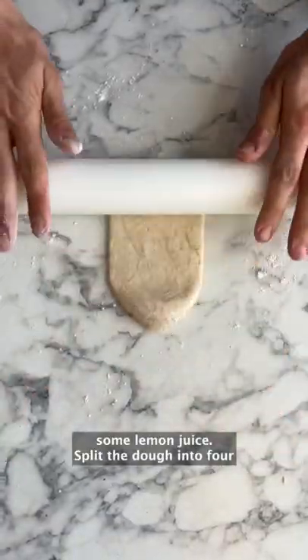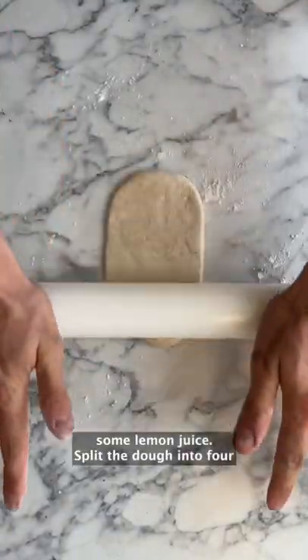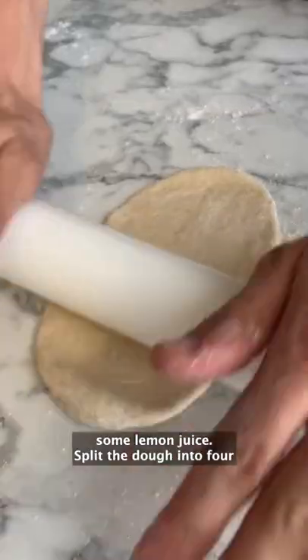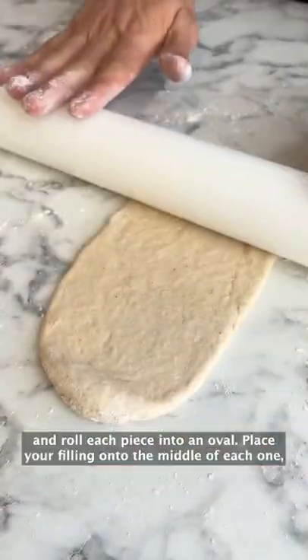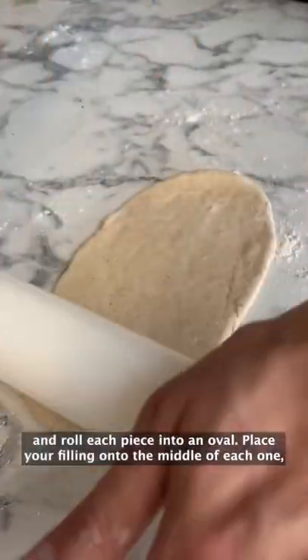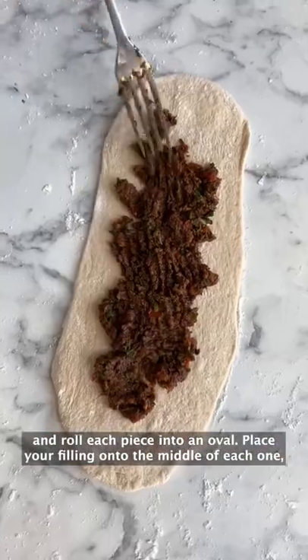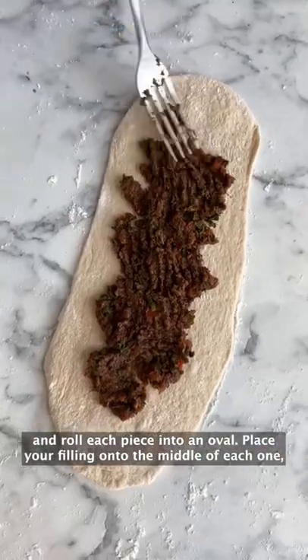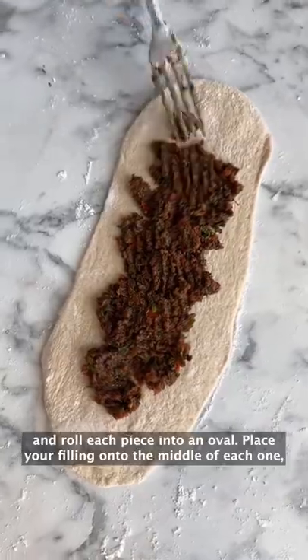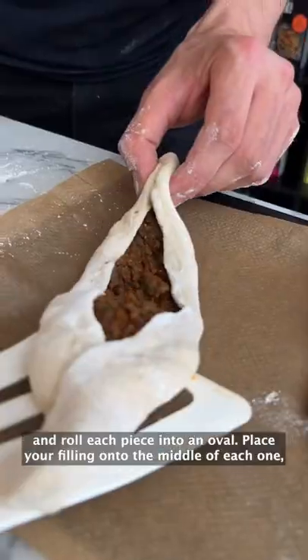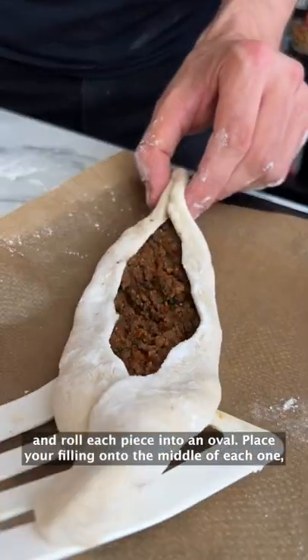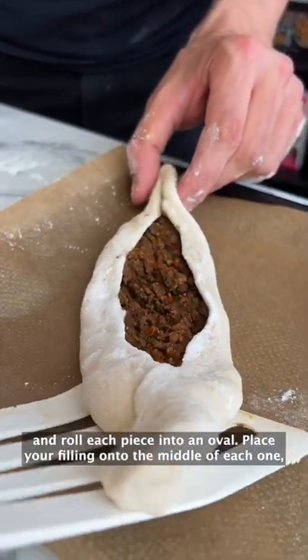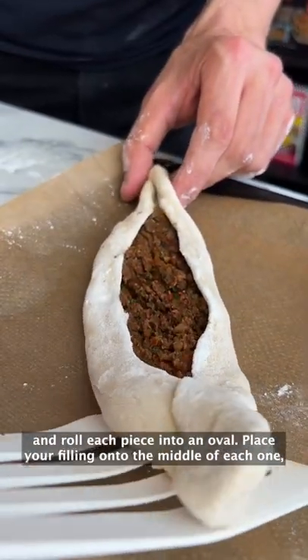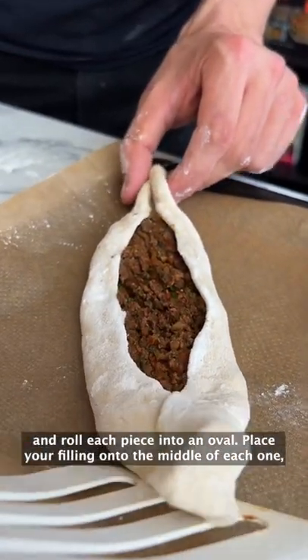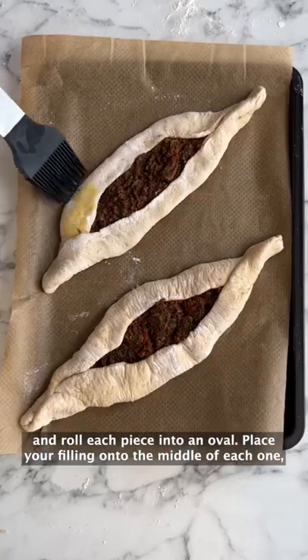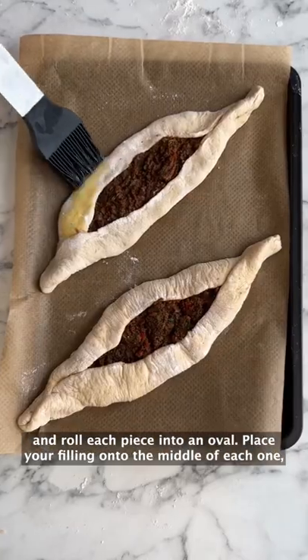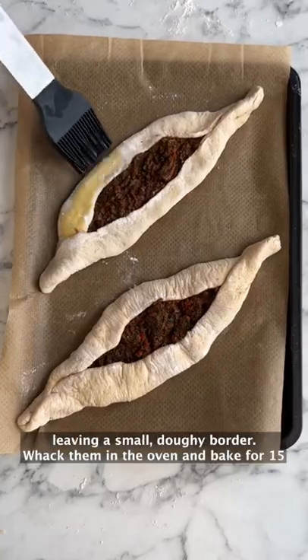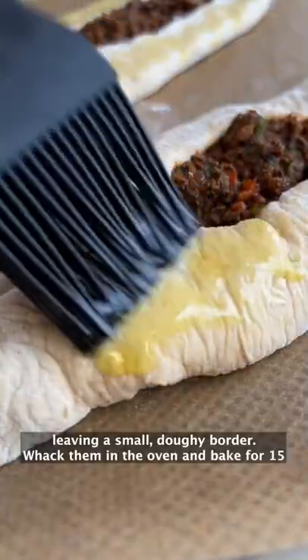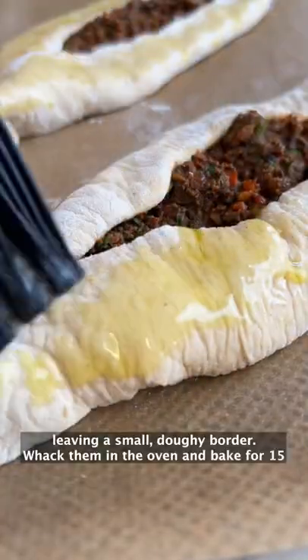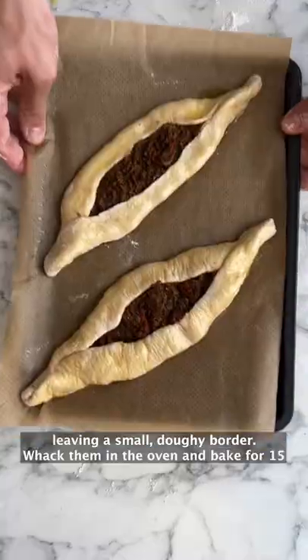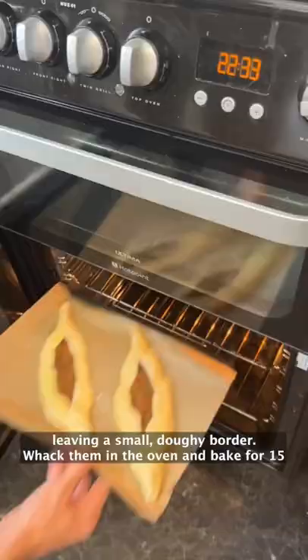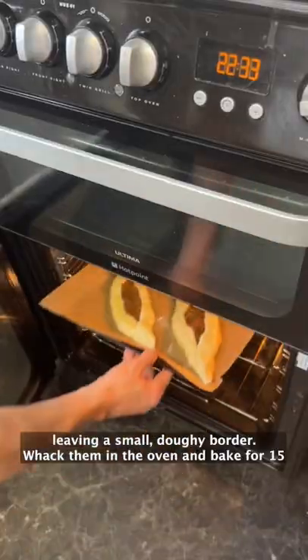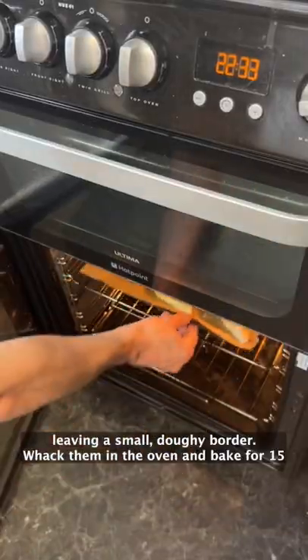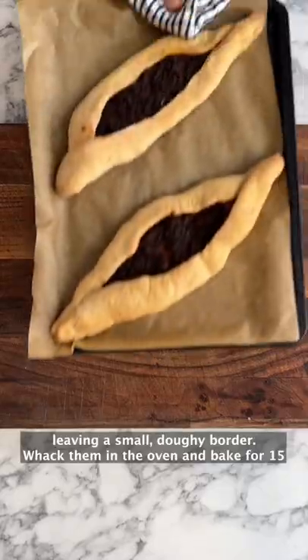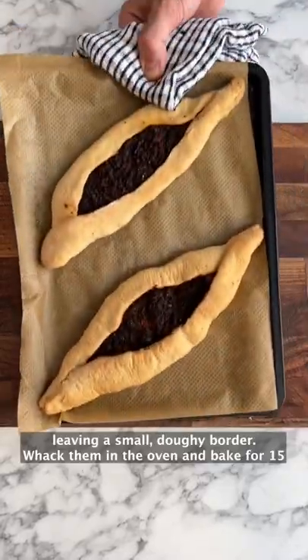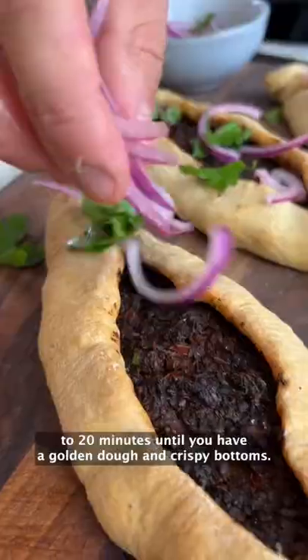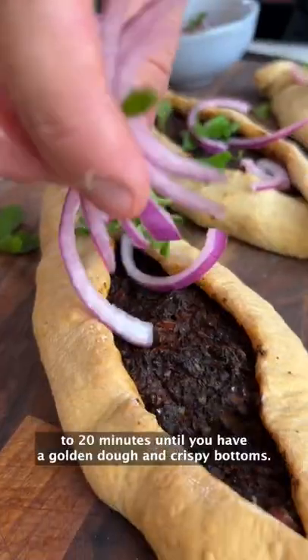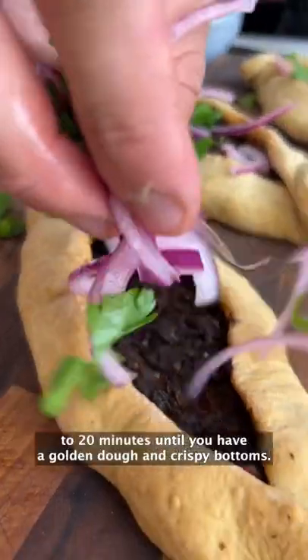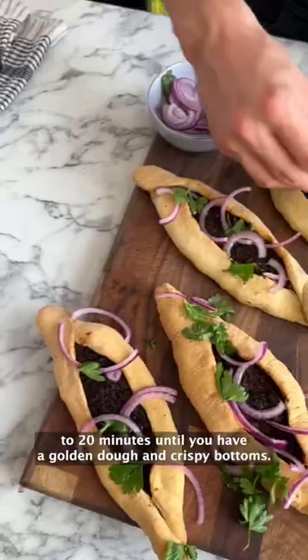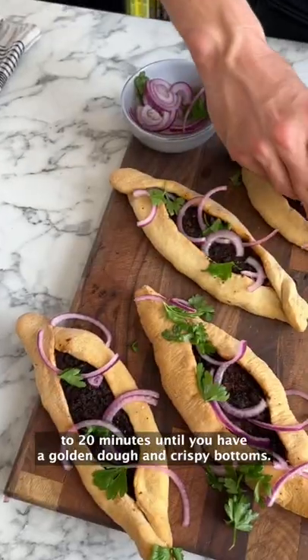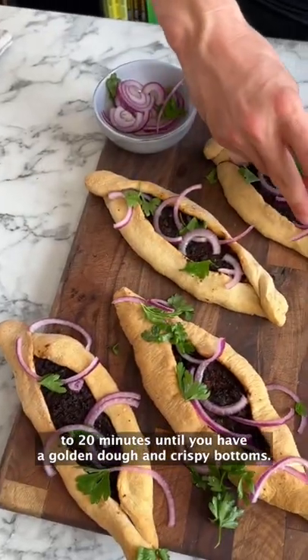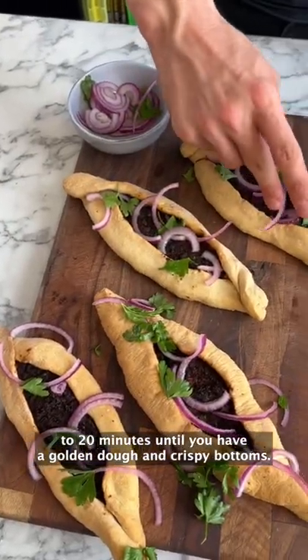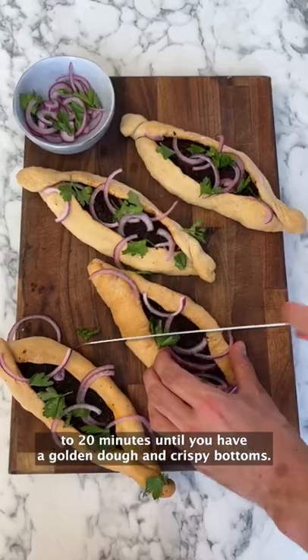Split the dough into four and roll each piece into an oval. Place your filling onto the middle of each one, leaving a small doughy border. Whack them in the oven and bake for 15 to 20 minutes until you have a golden dough and crispy bottoms.